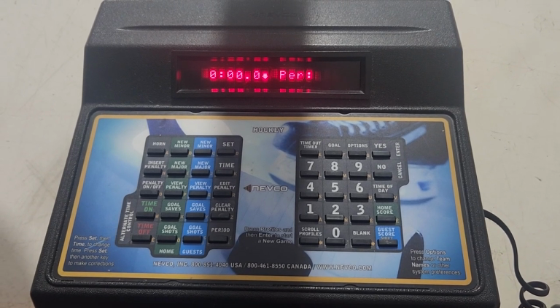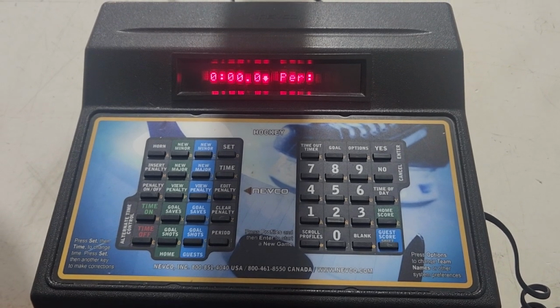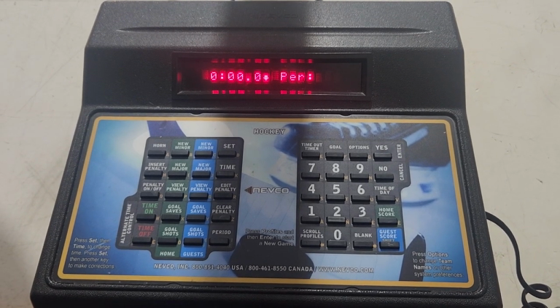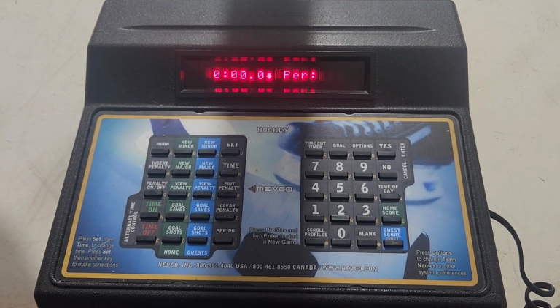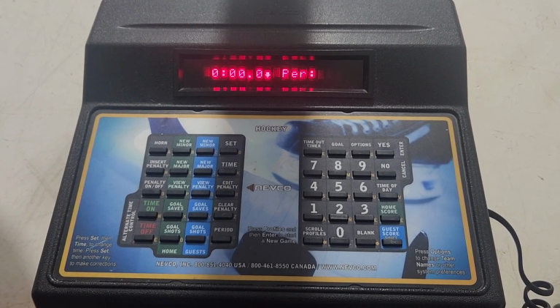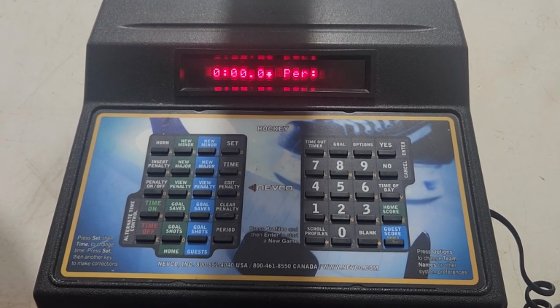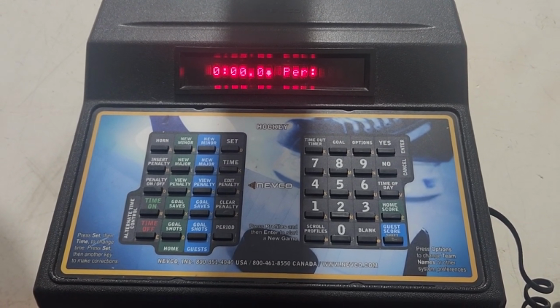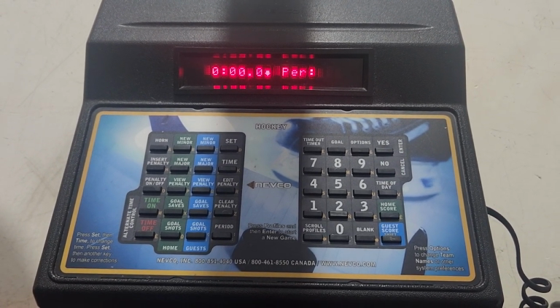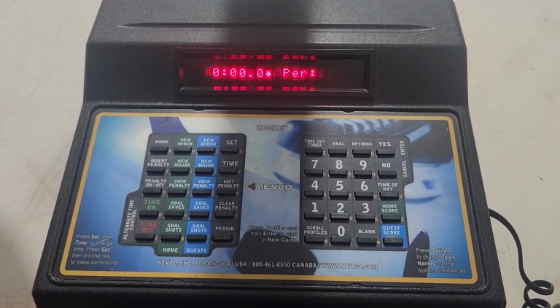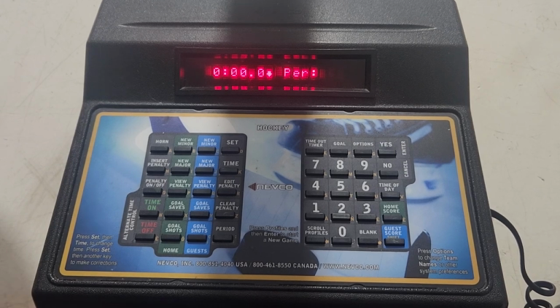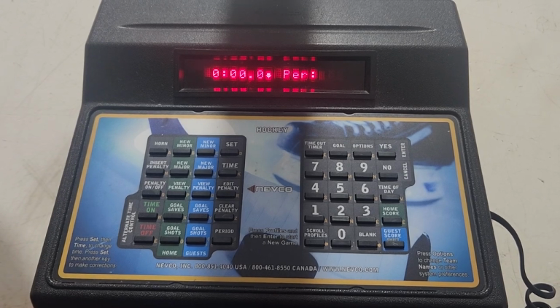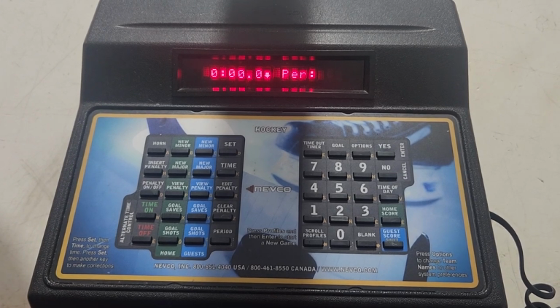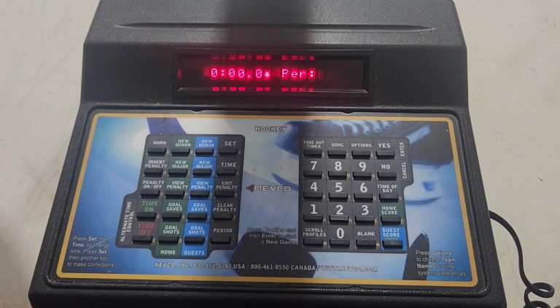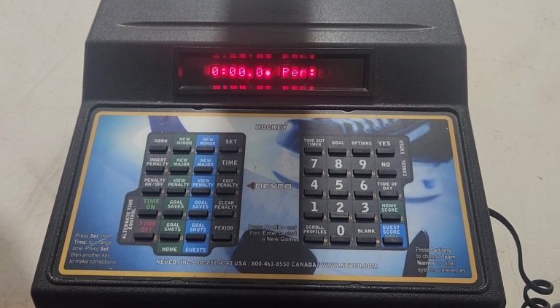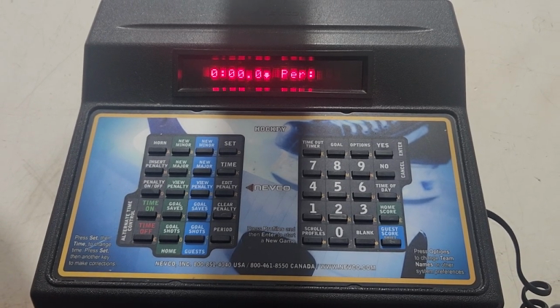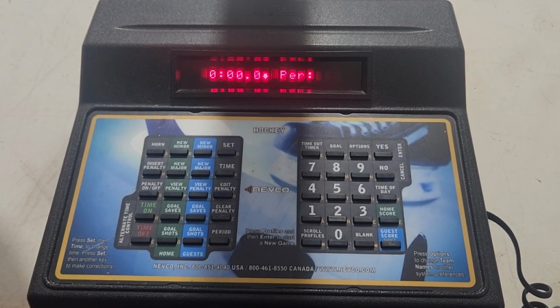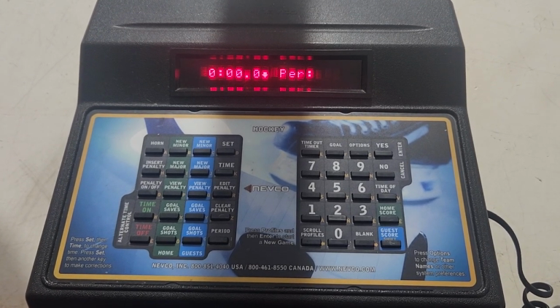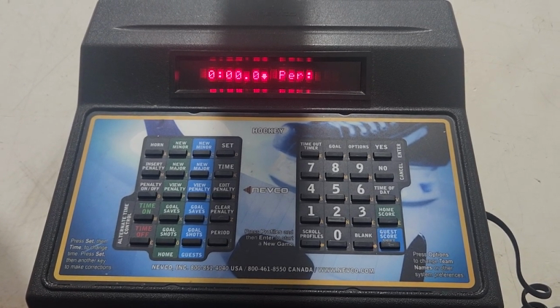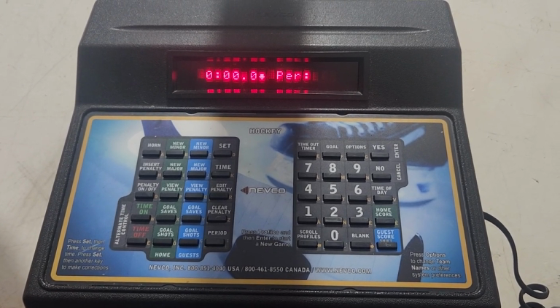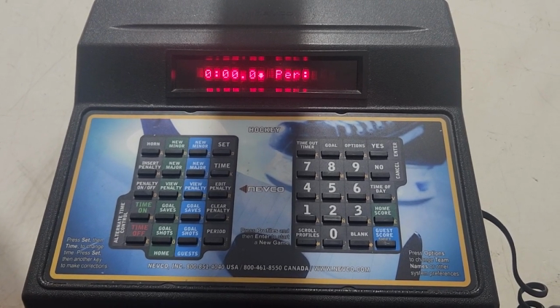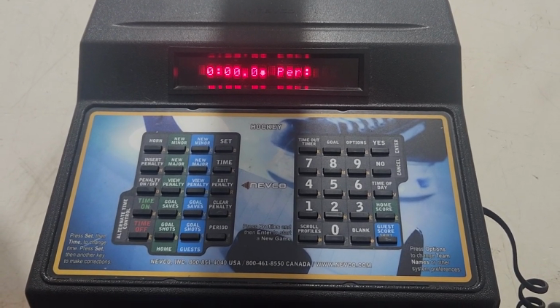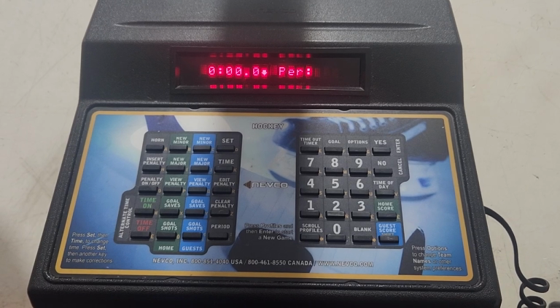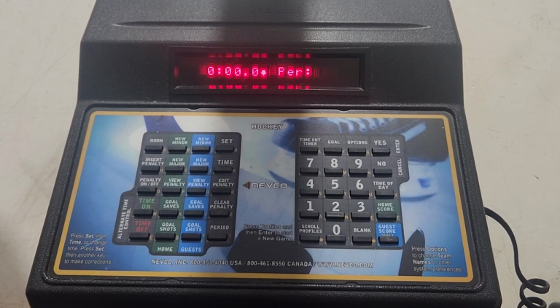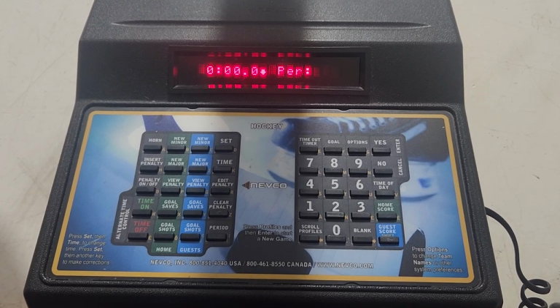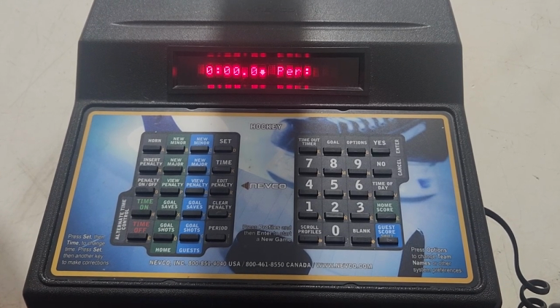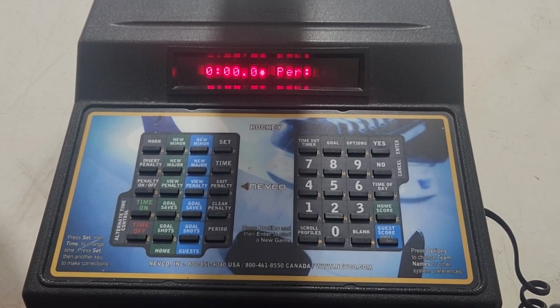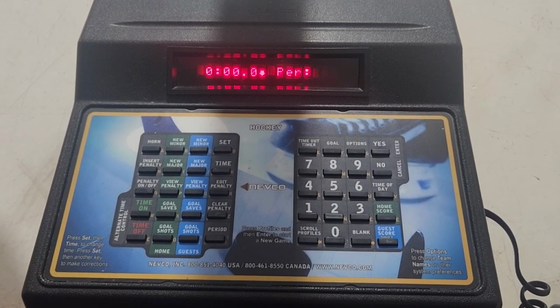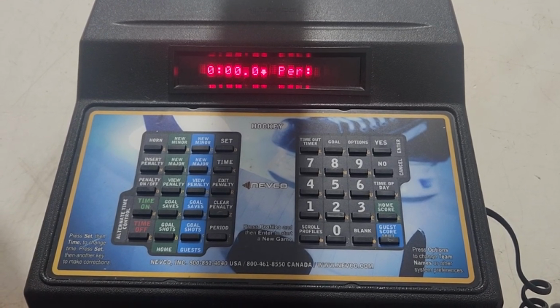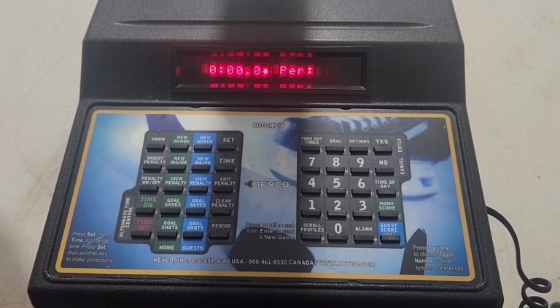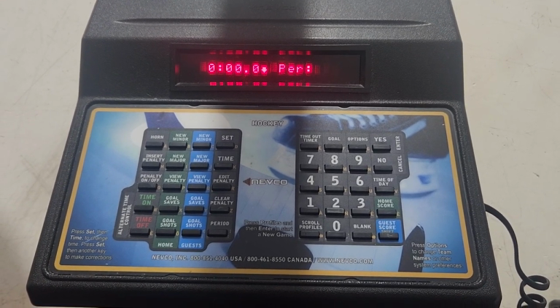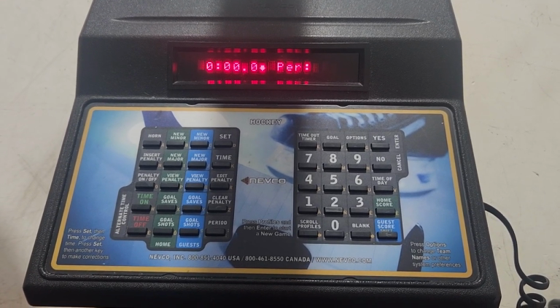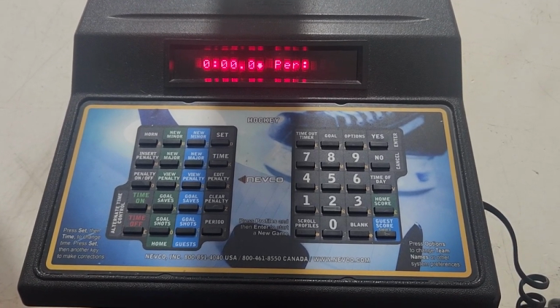Hey everybody, it's Jared from SportsAnnouncing.com. Going over the Nevco Hockey Controller. This is a wireless controller that Nevco has started to put in a lot of ice rinks all throughout the country and around the world, so we're gonna give you a little tutorial on how to run it.